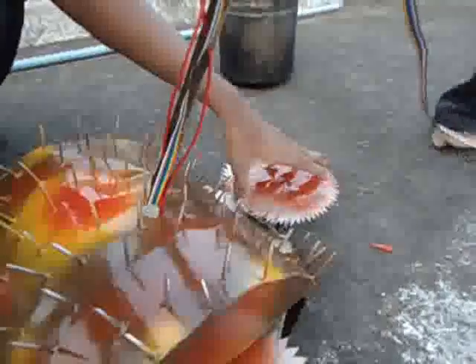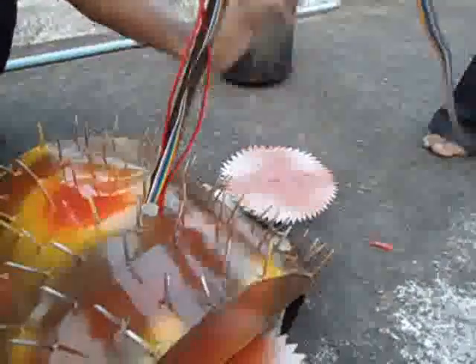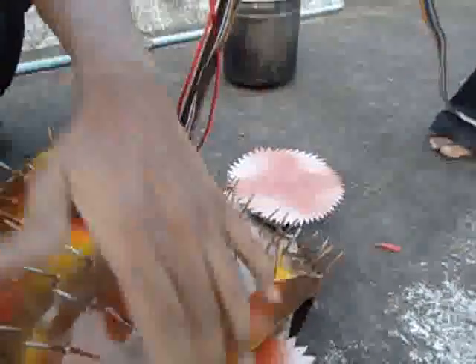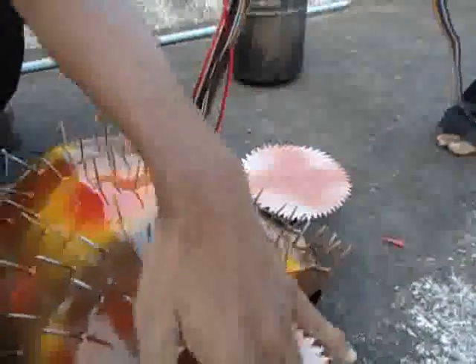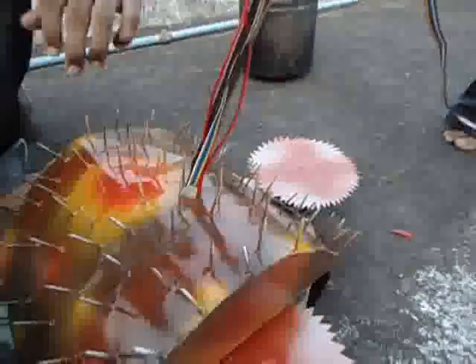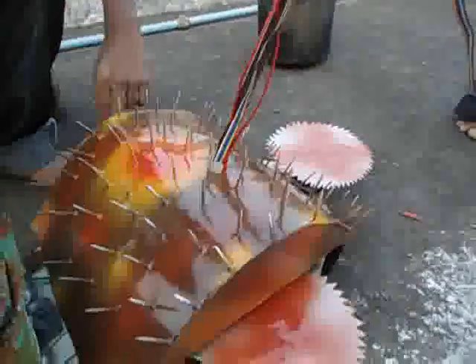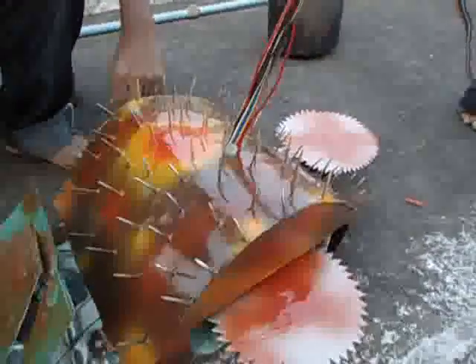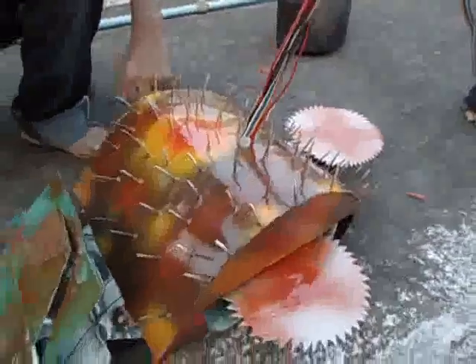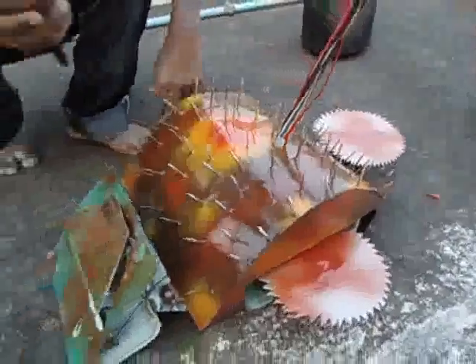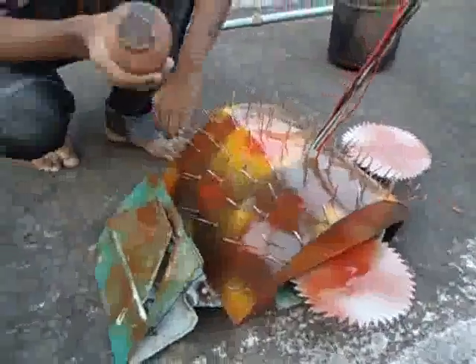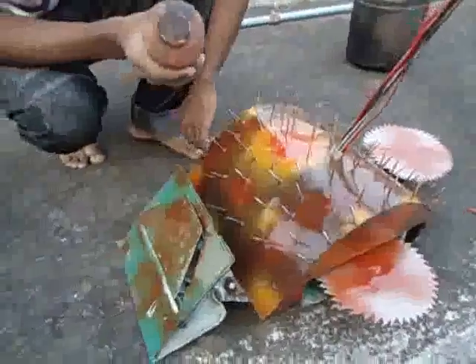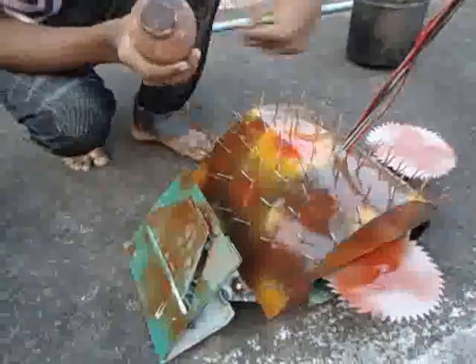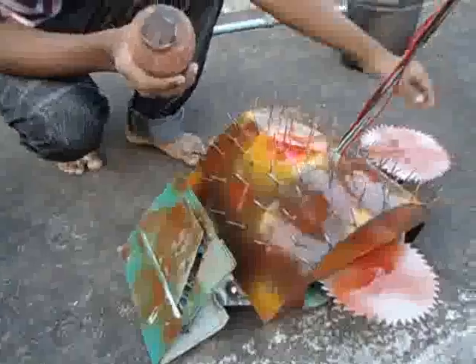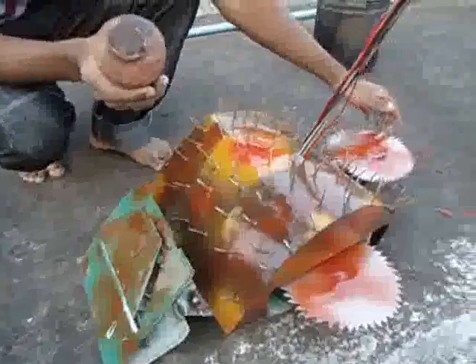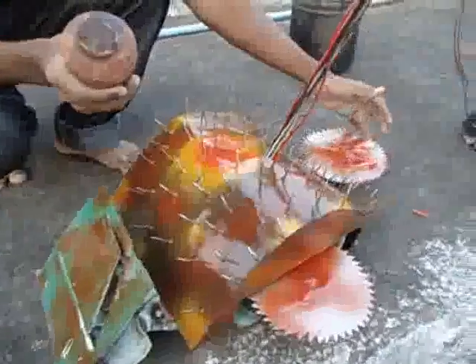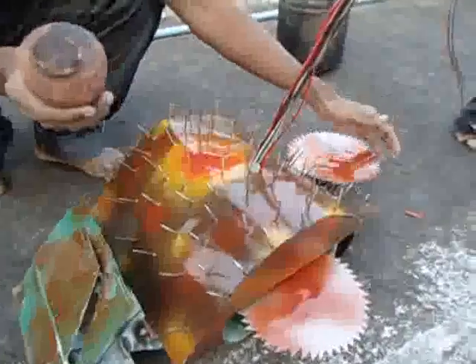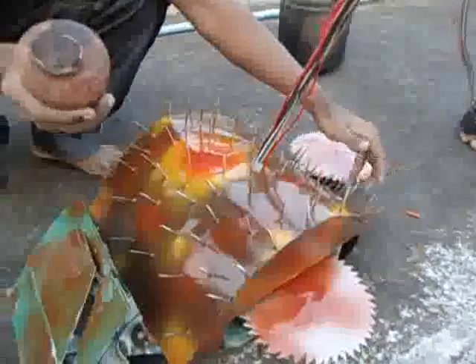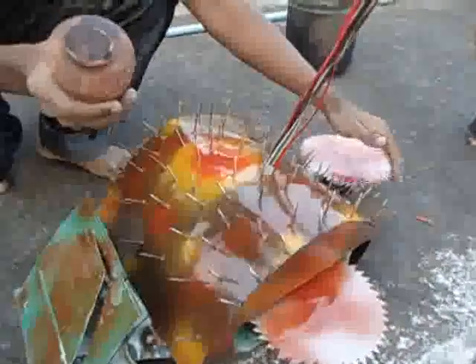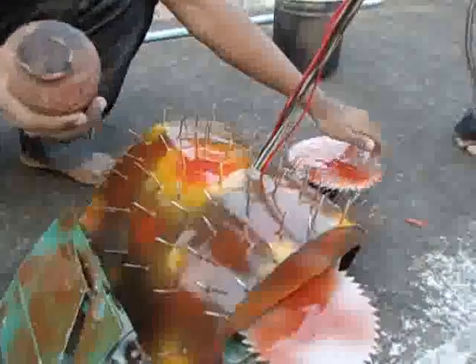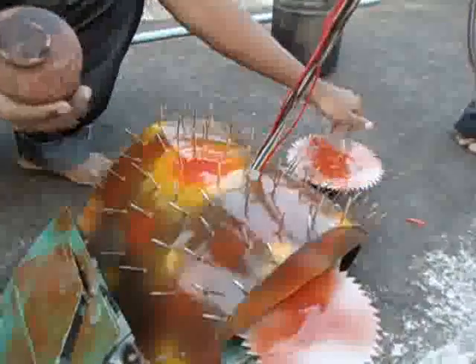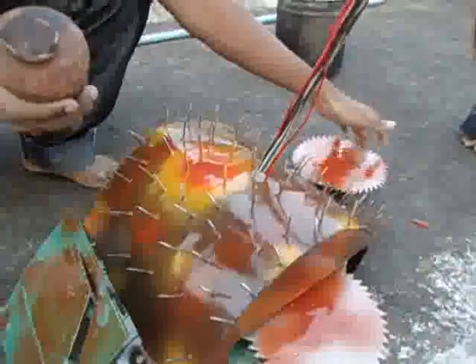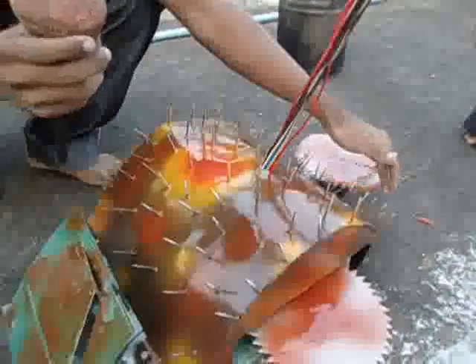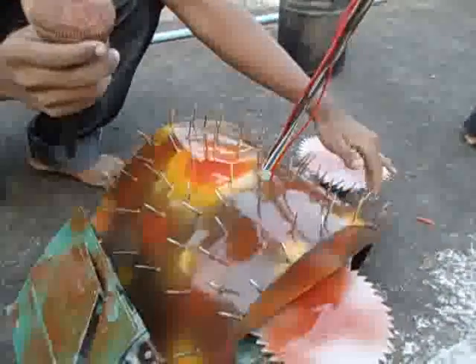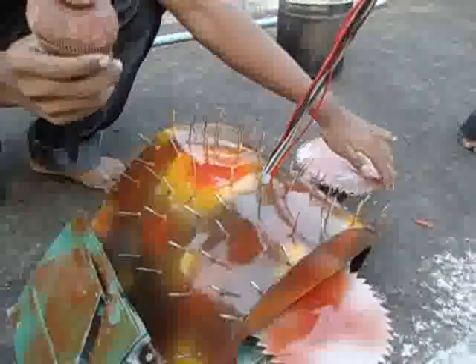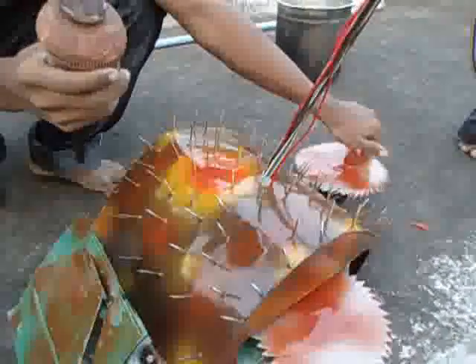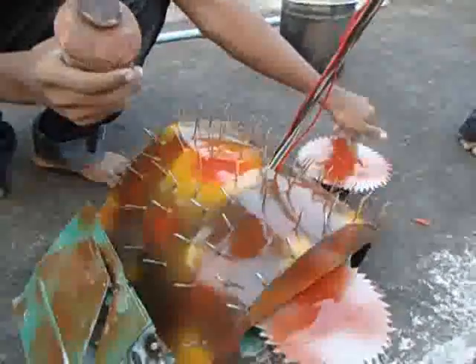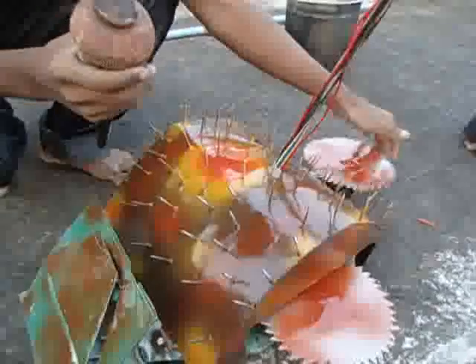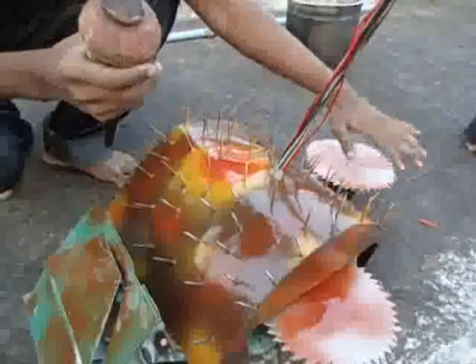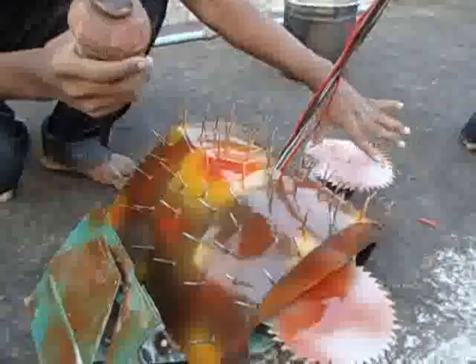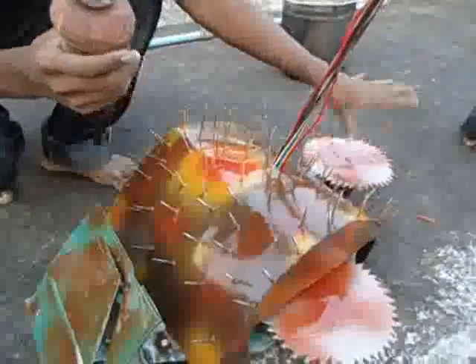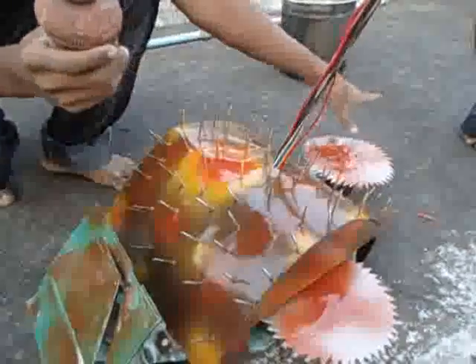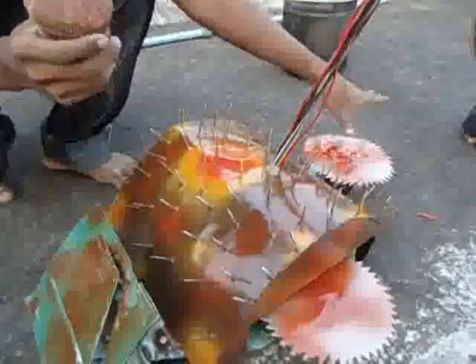Both side cutters run at 300 RPM with 5 kg torque, and the front cutter runs at 500 RPM with 3 kg torque. With its high speed, it can cut any opponent bot.